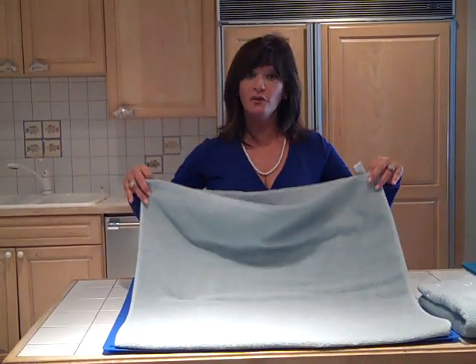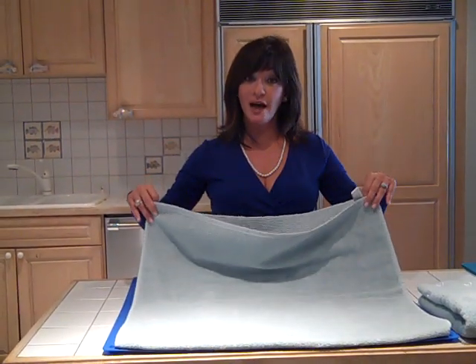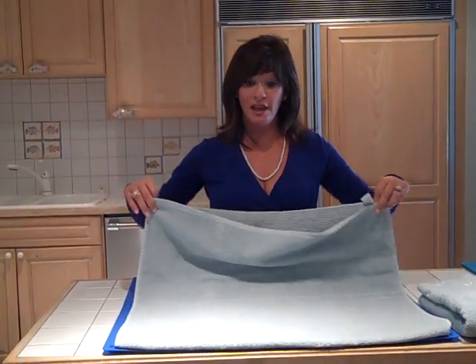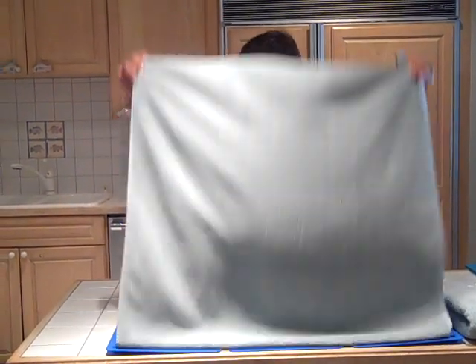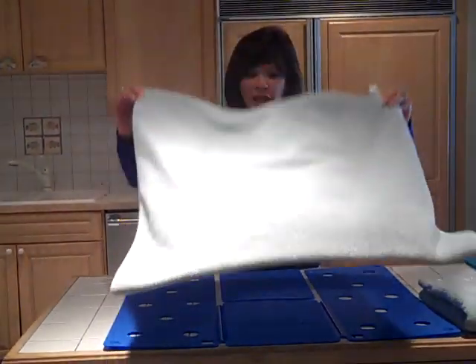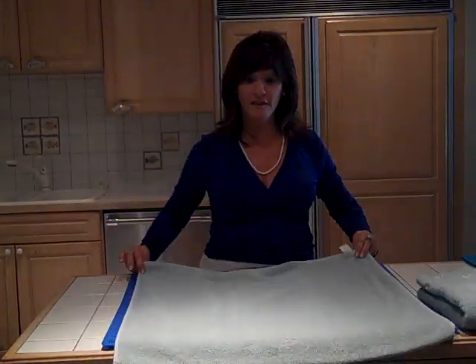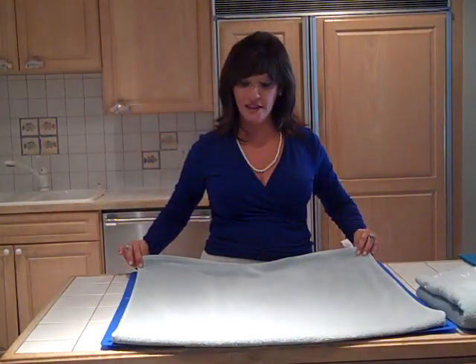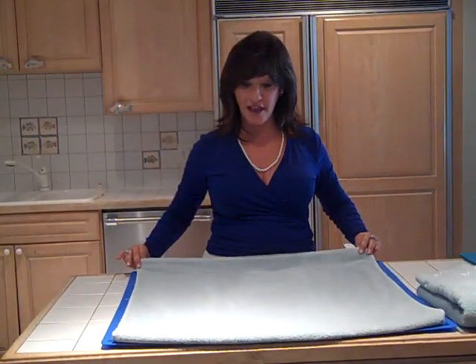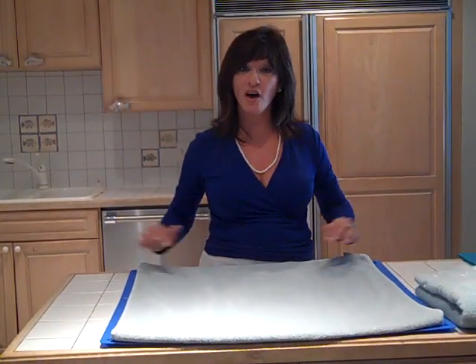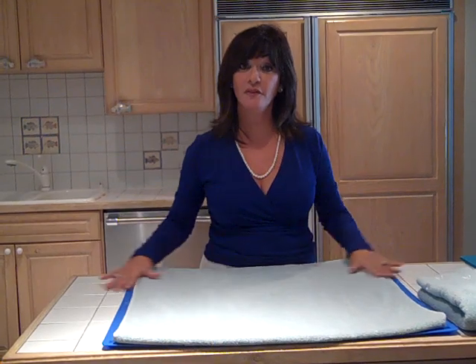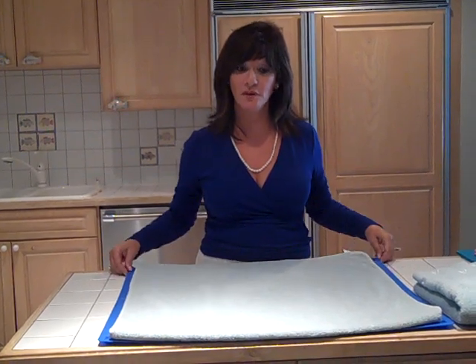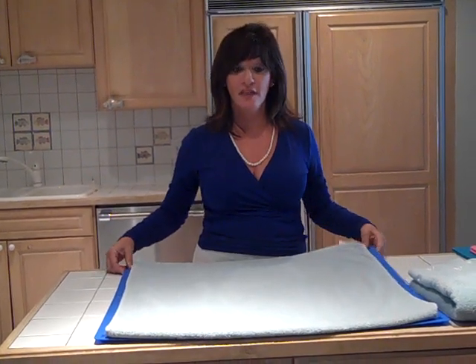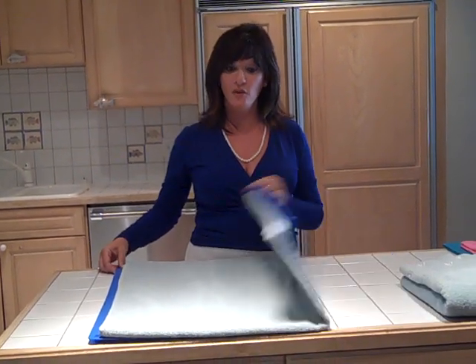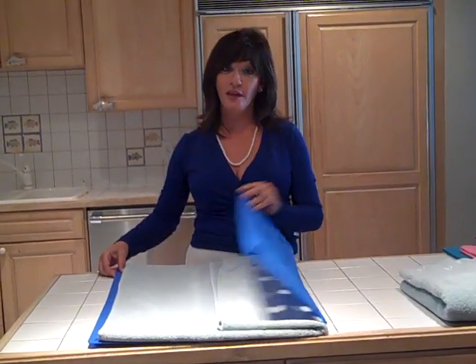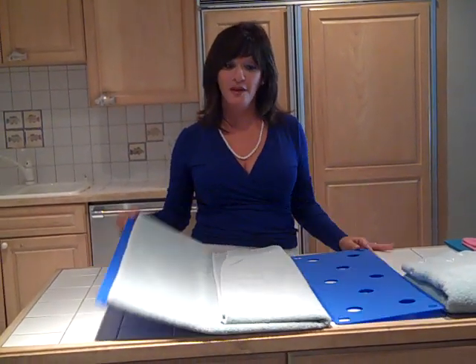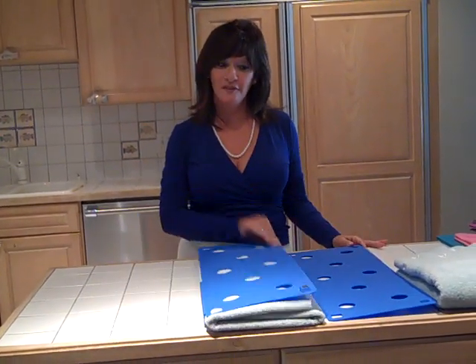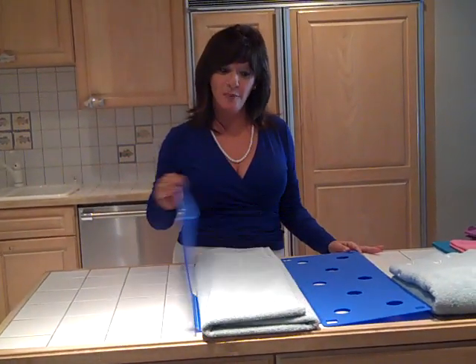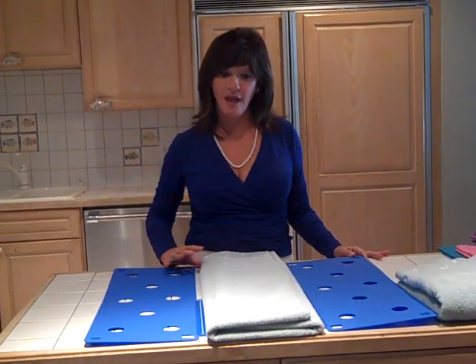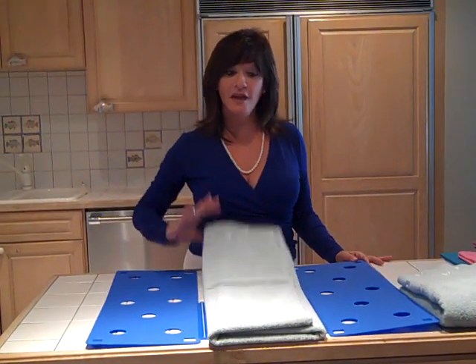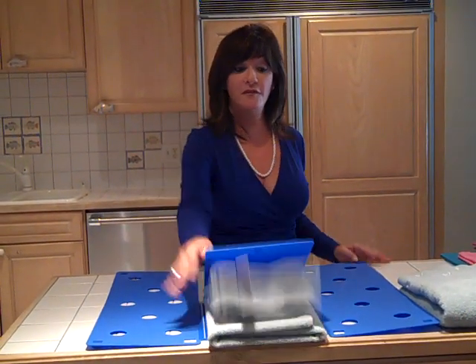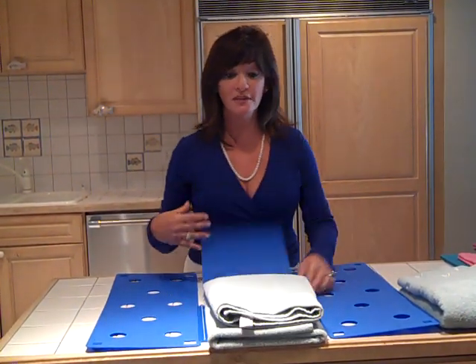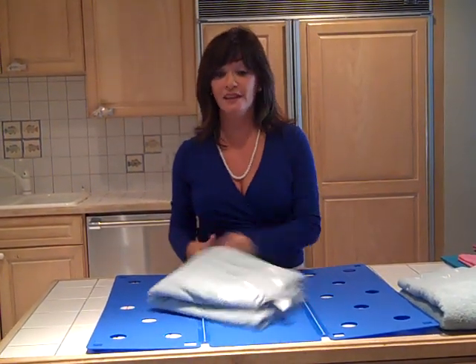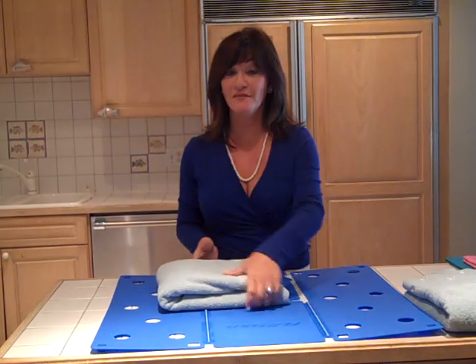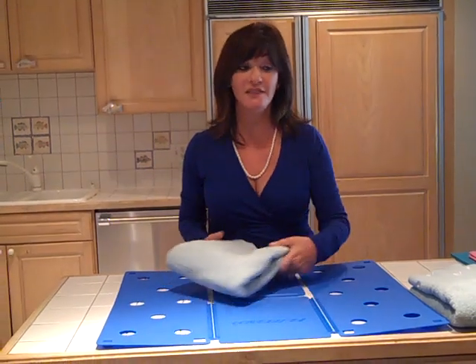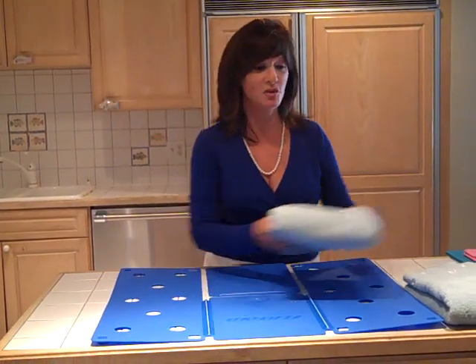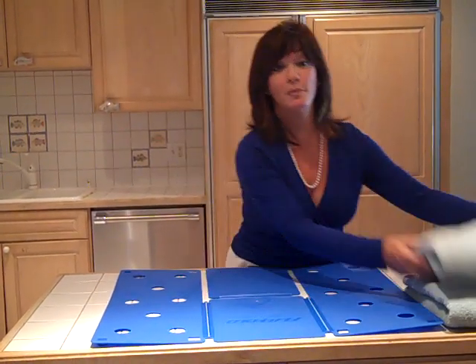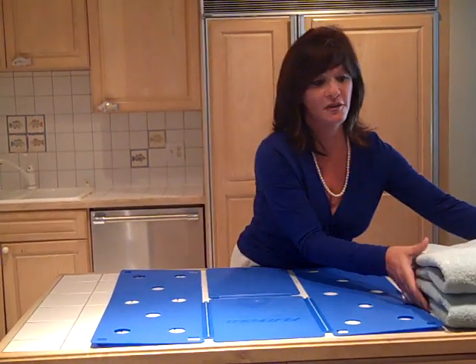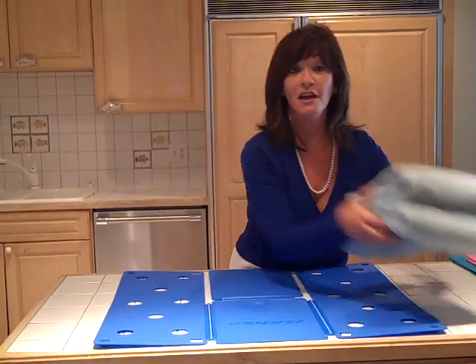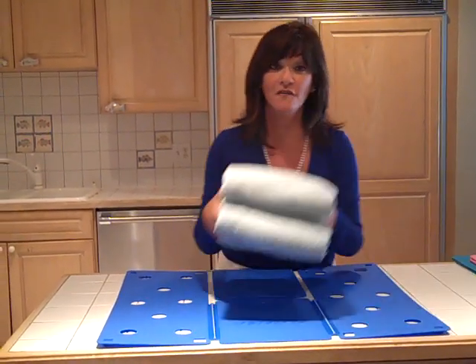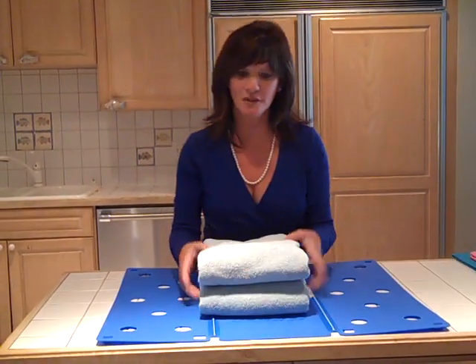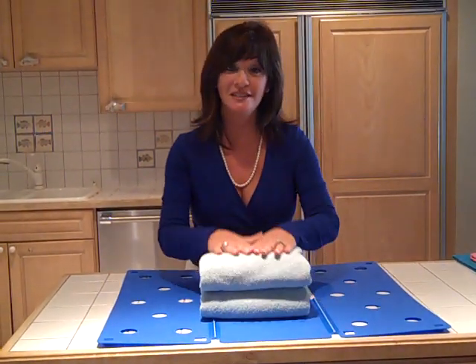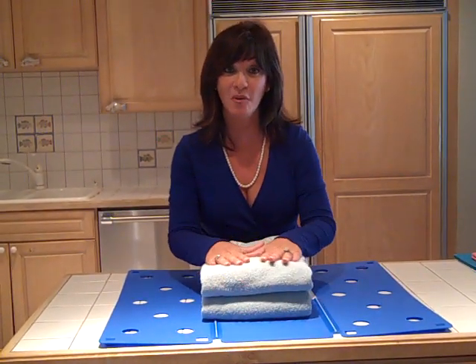You fold your towel in half and you just lay it face down on the Flip Fold. Then you flip, flip, and fold, and in less than five seconds you have a perfectly folded towel.